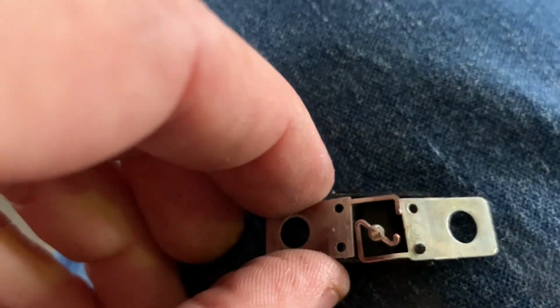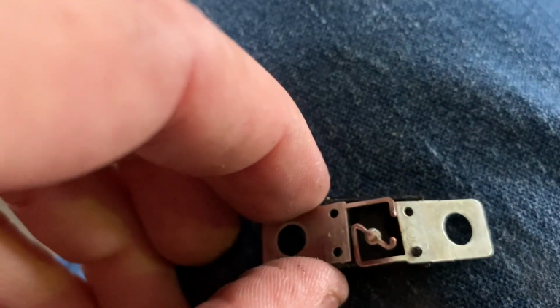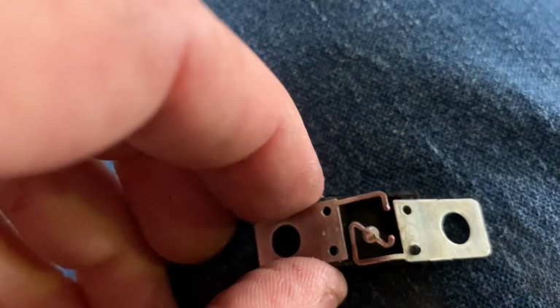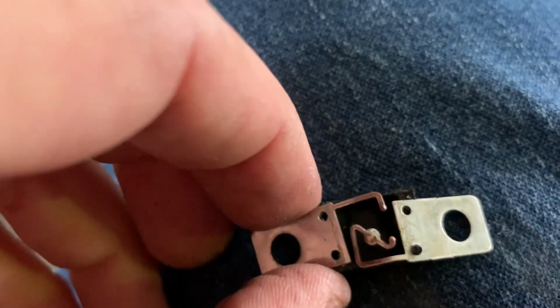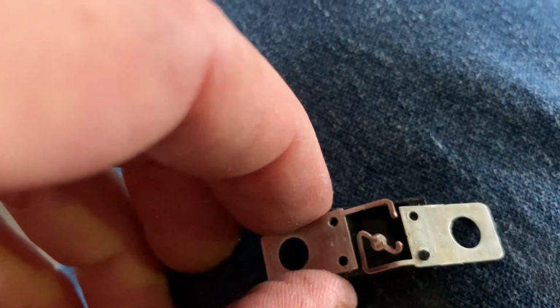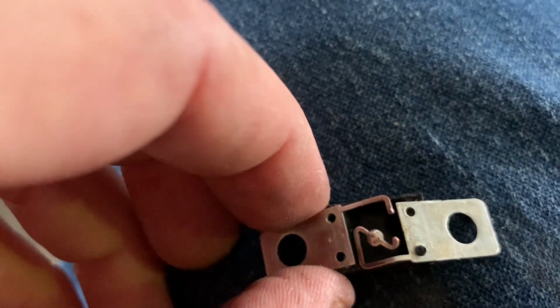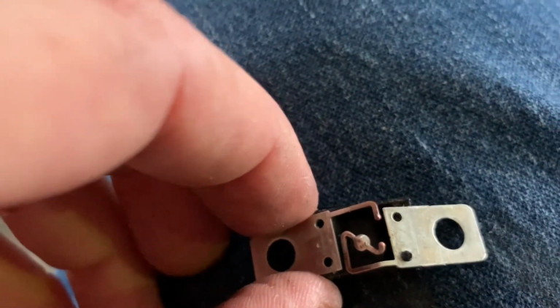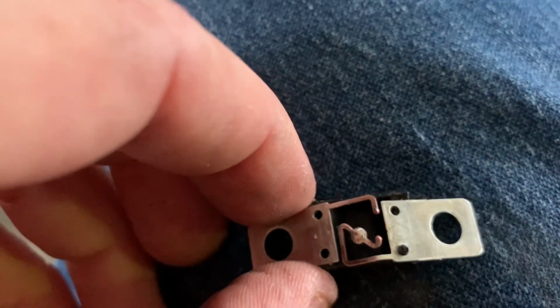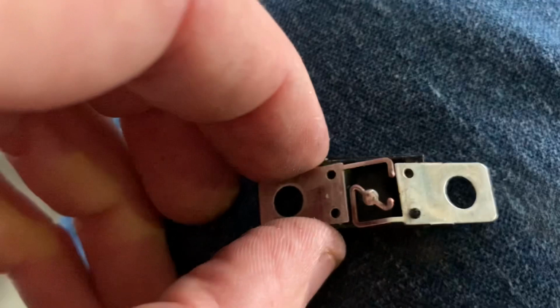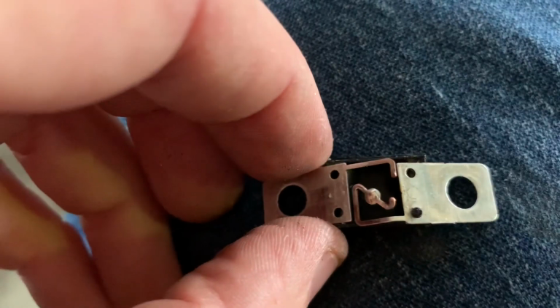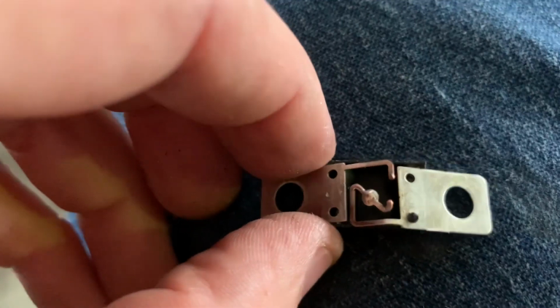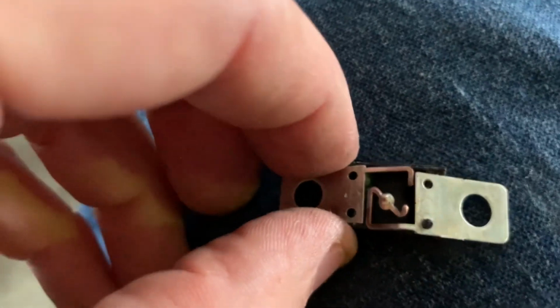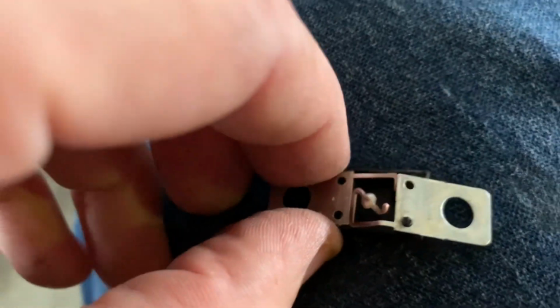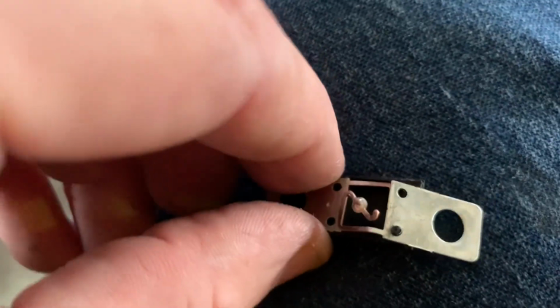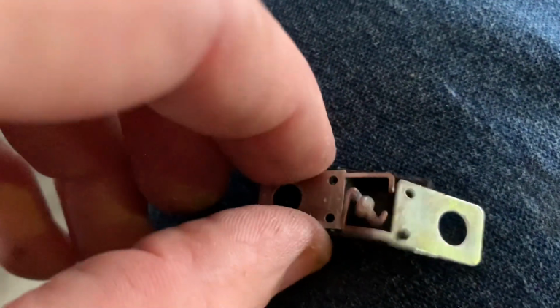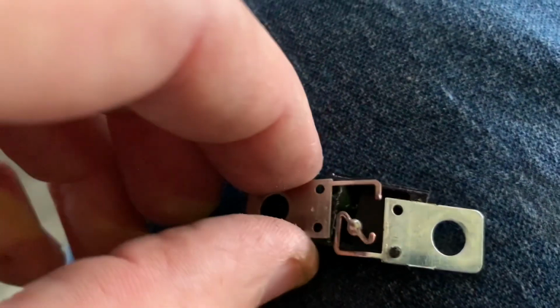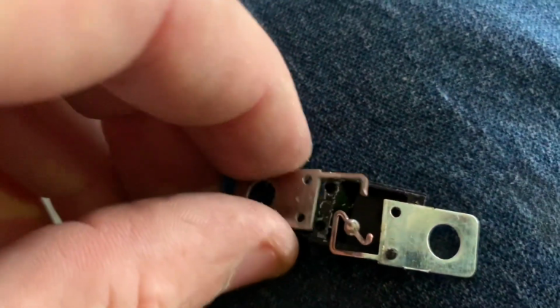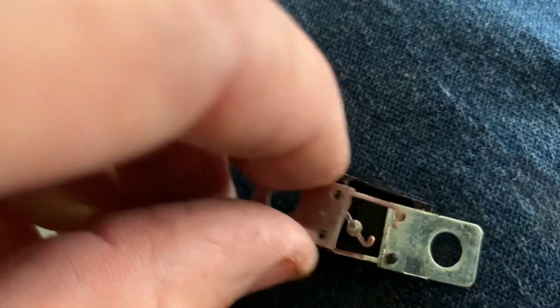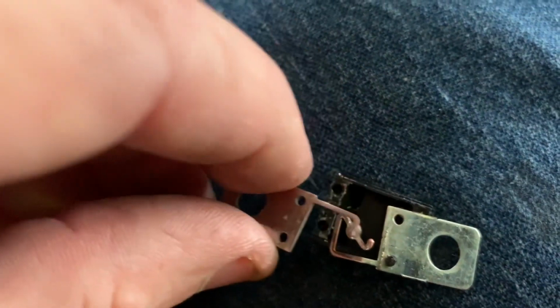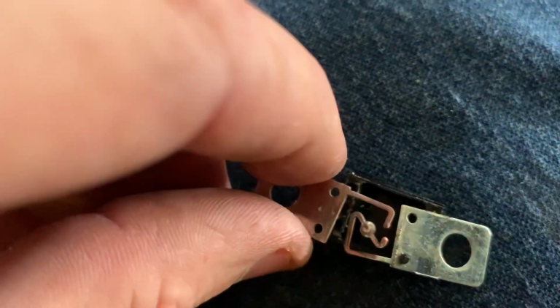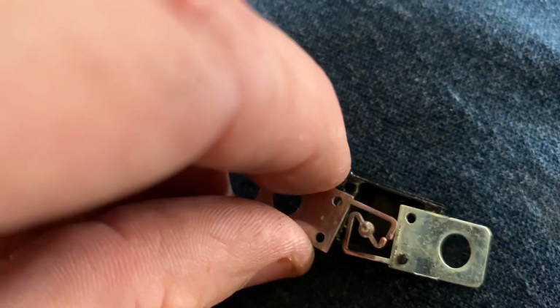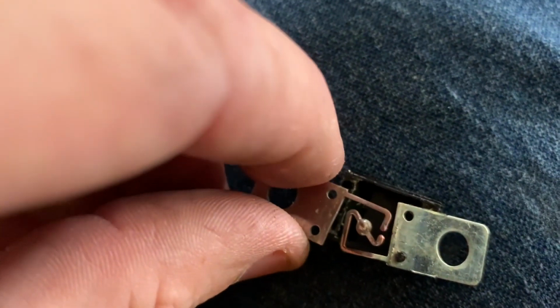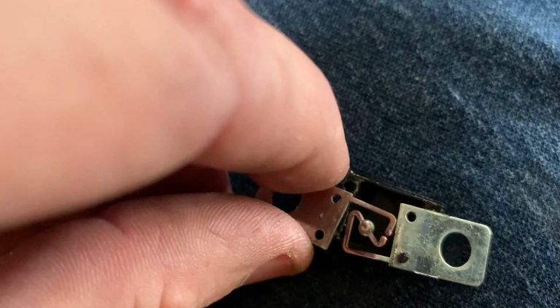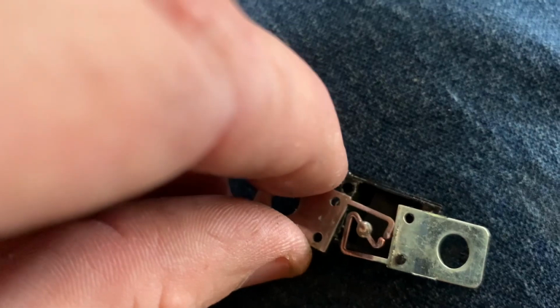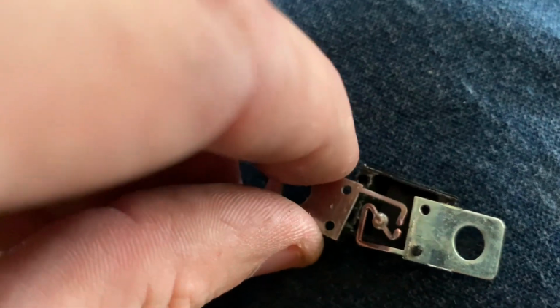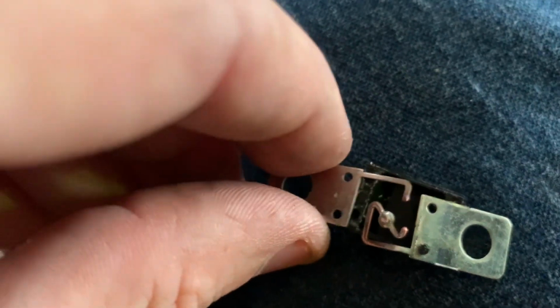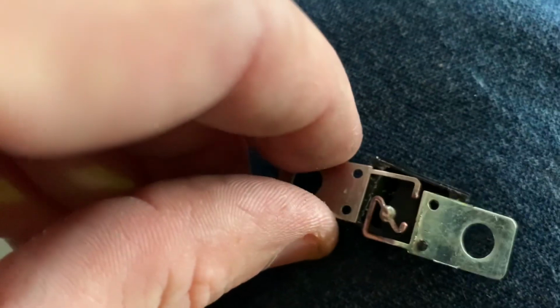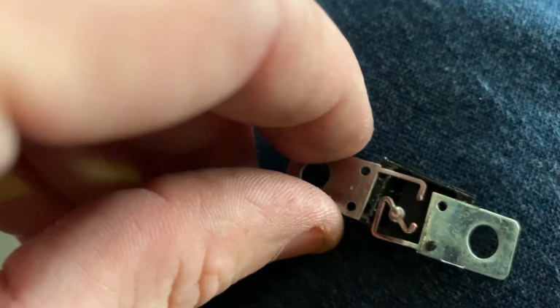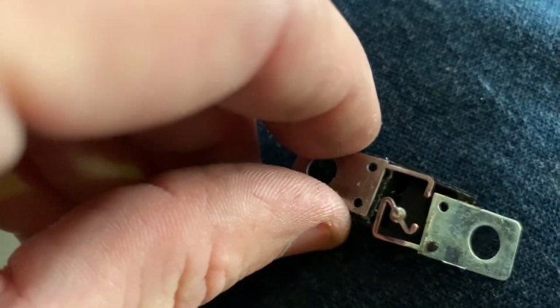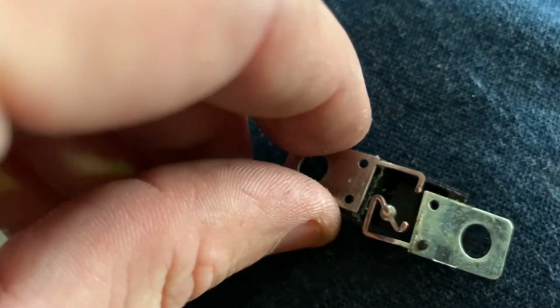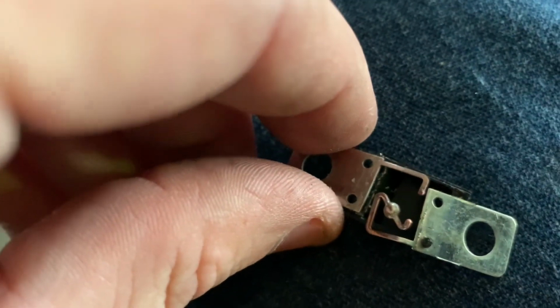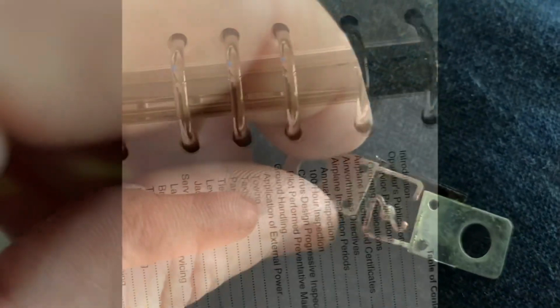And there it is - that's why we had no power. That element should be touching; it should look like a complete bridge. There's quite a bit of metal that melted off, but it is a 30-amp fuse, so that's to be expected.